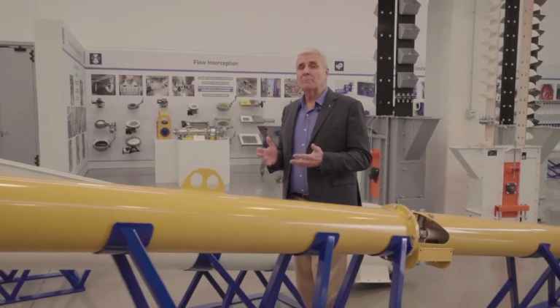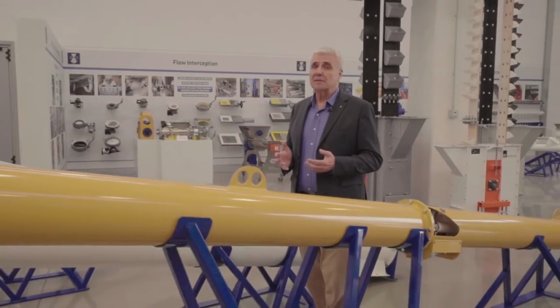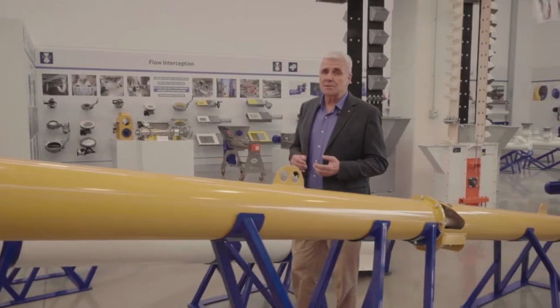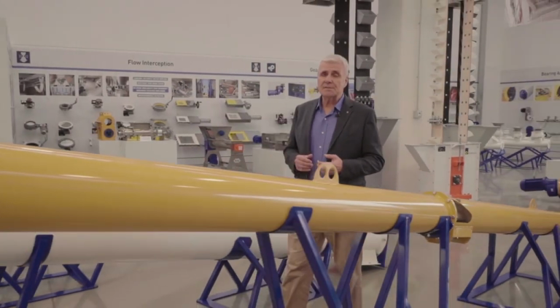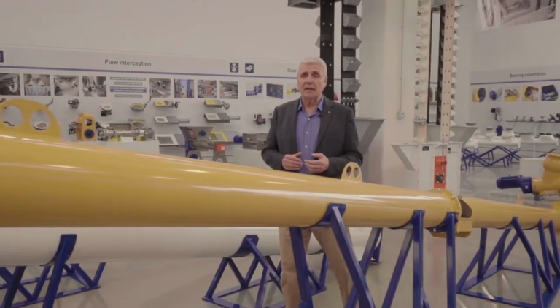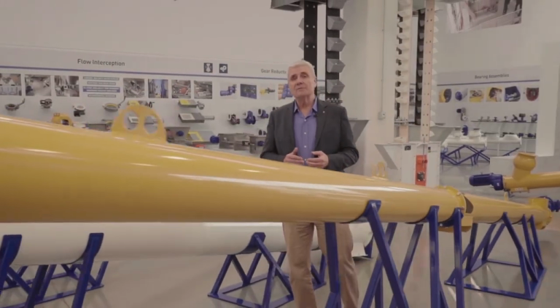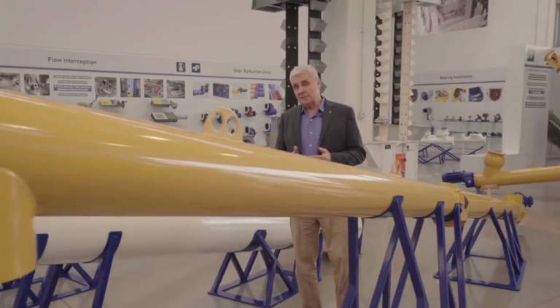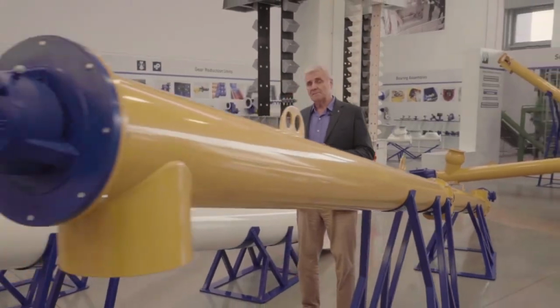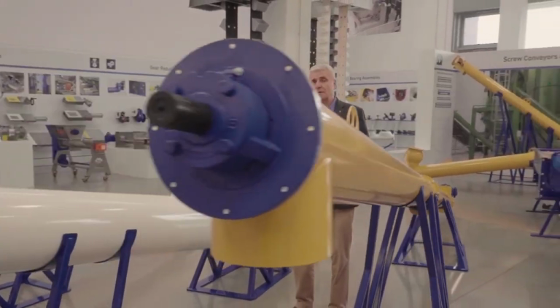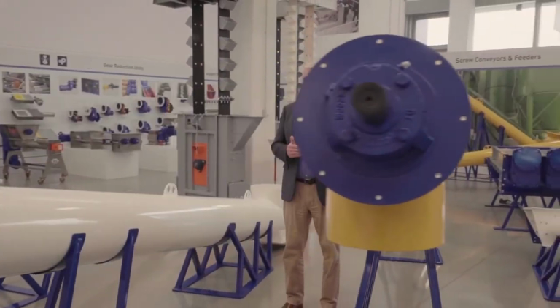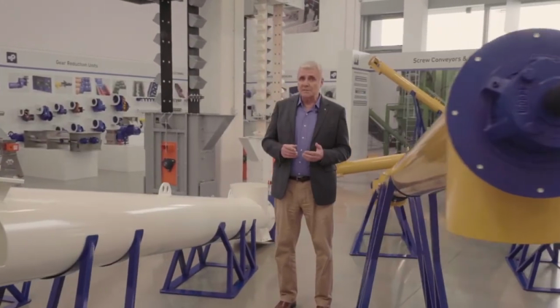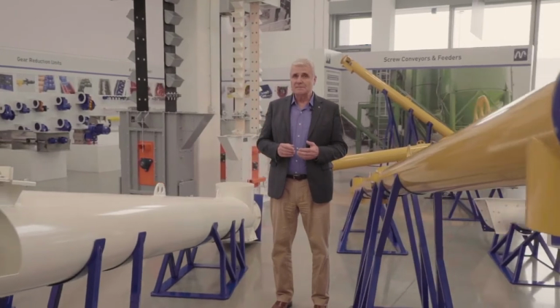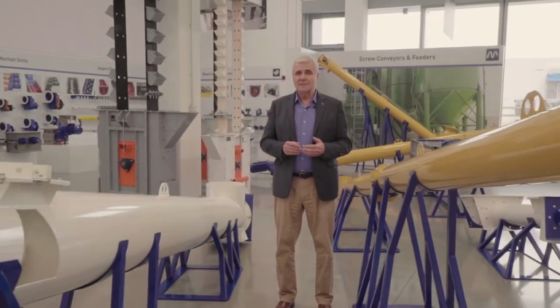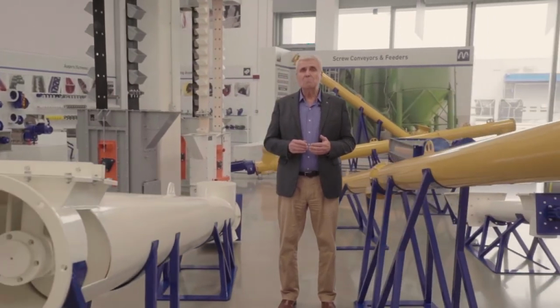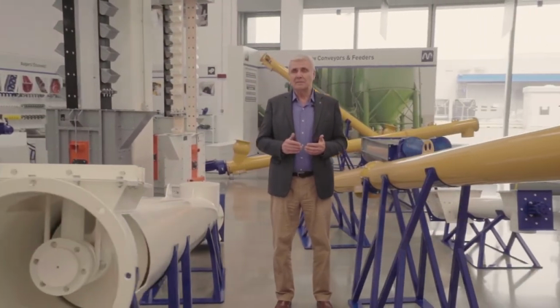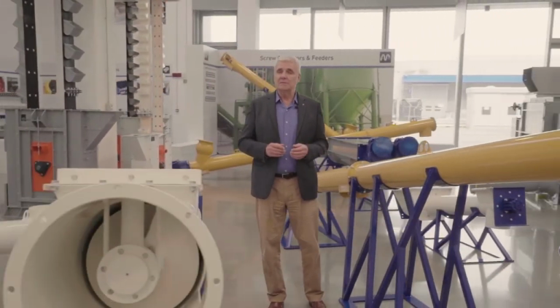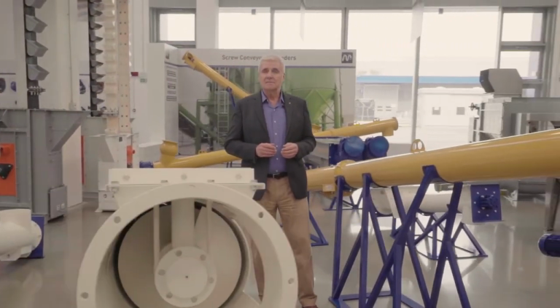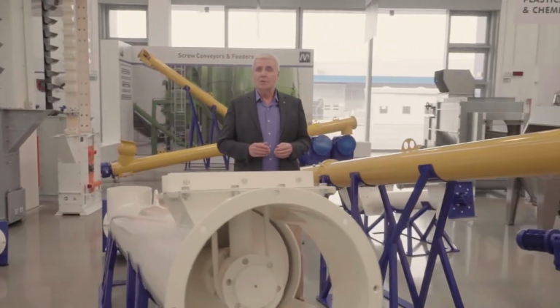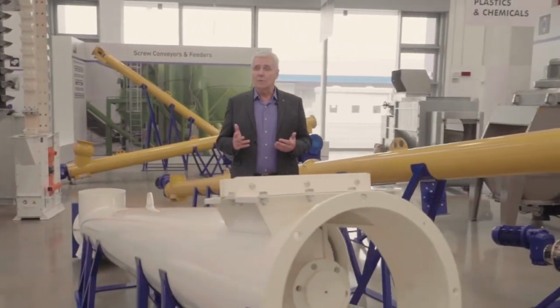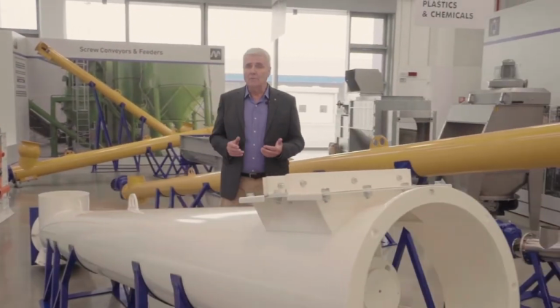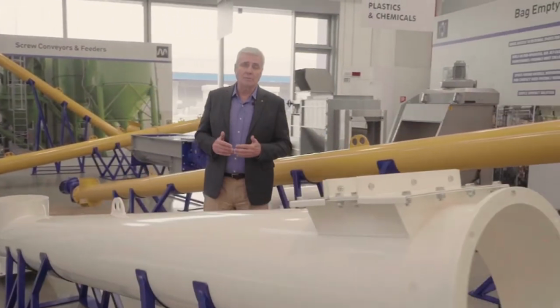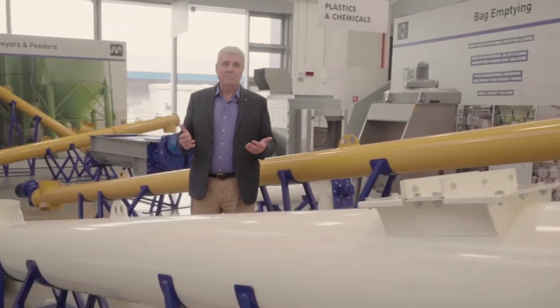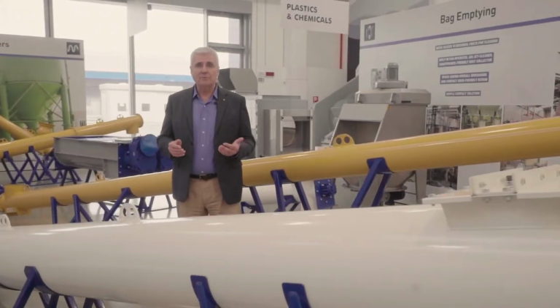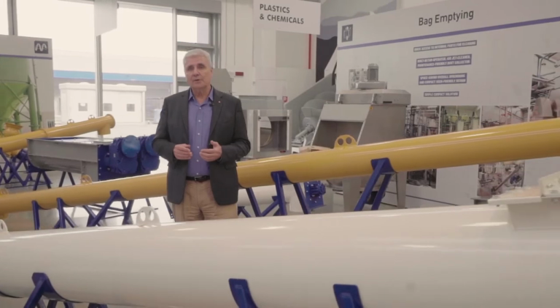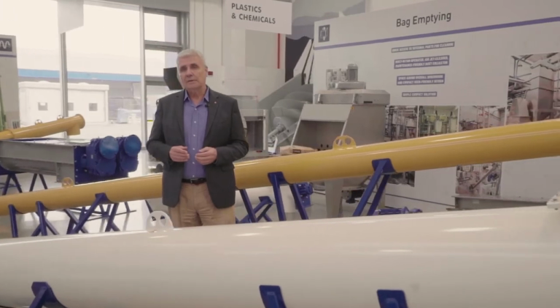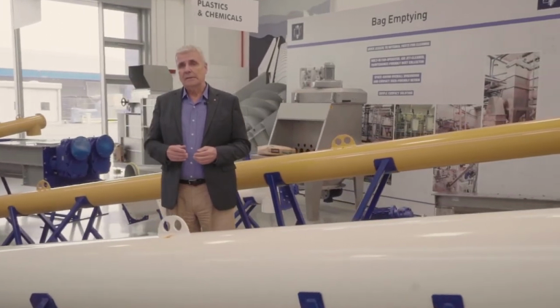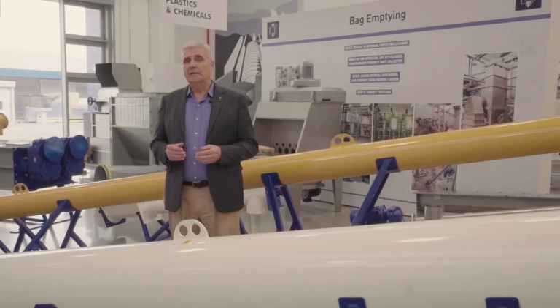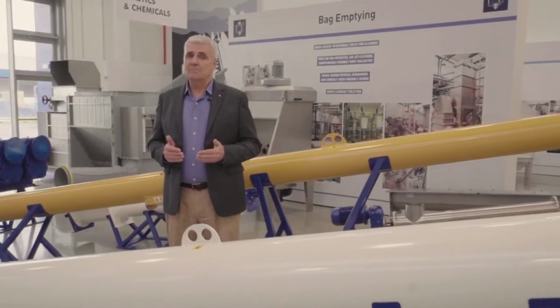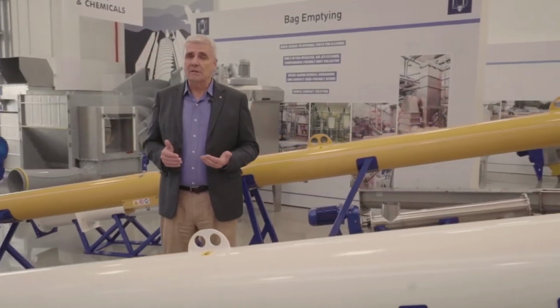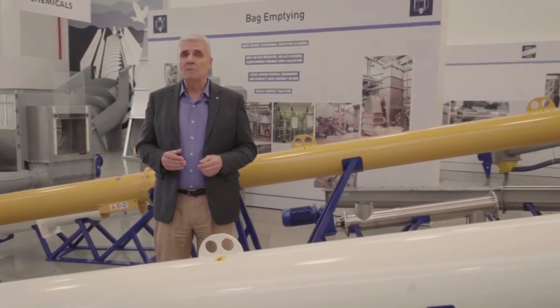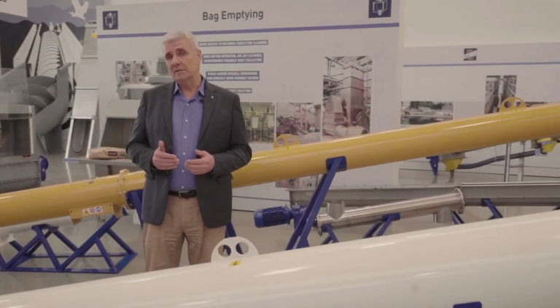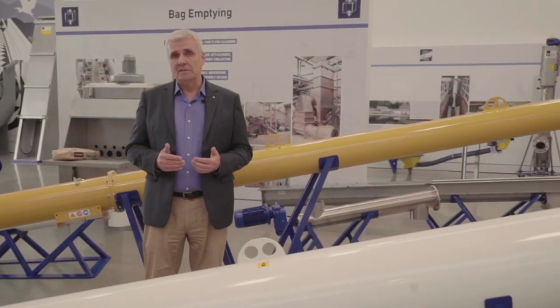Bulk bag dischargers and fillers, lump breakers, pin activators, loading bellows or loading spouts if you prefer, and last but not least, bucket elevators.